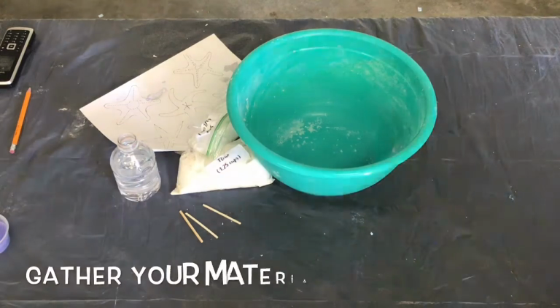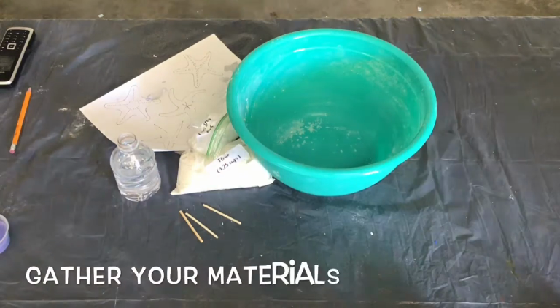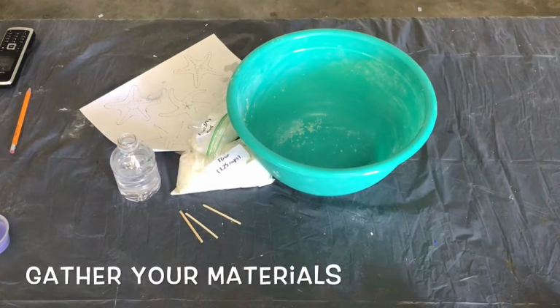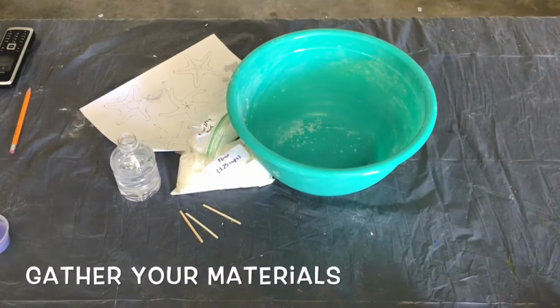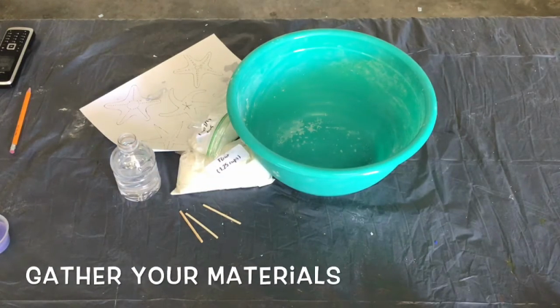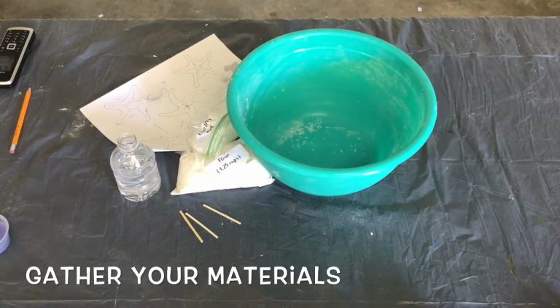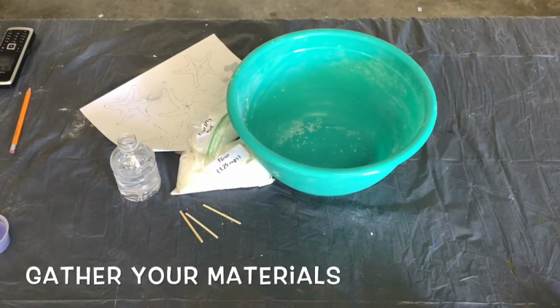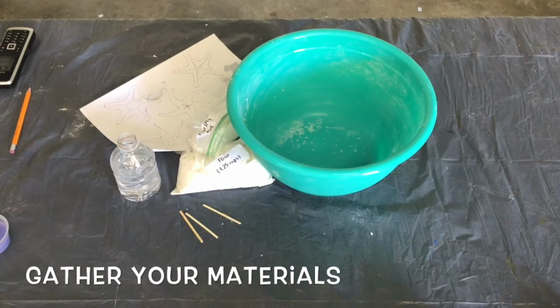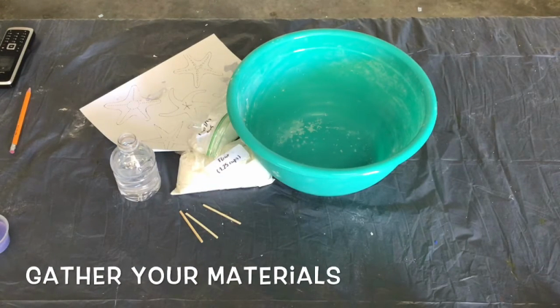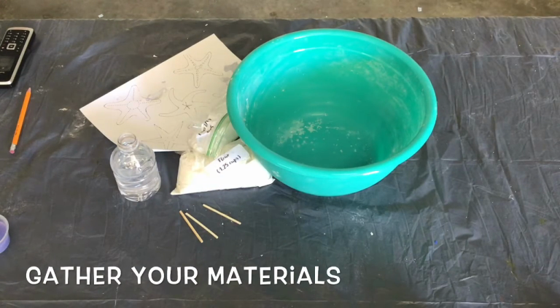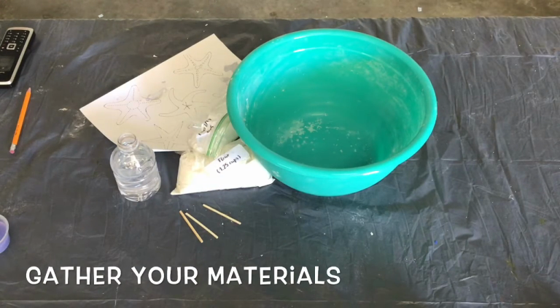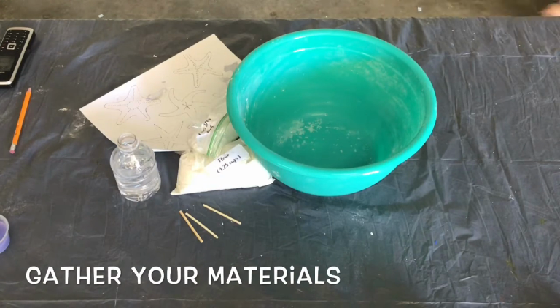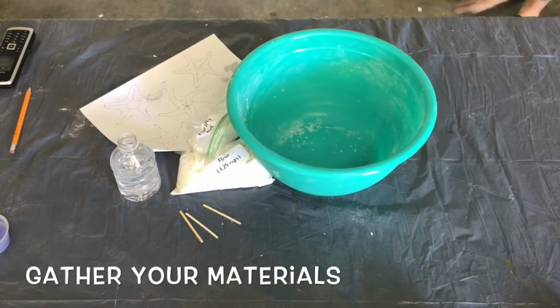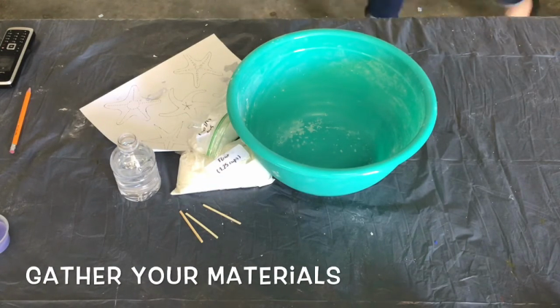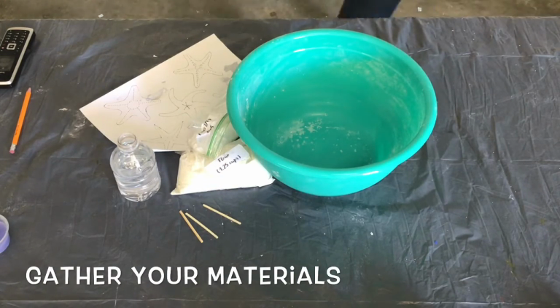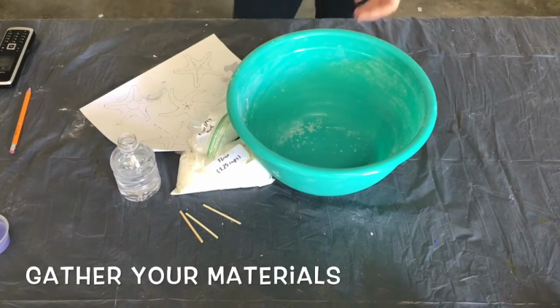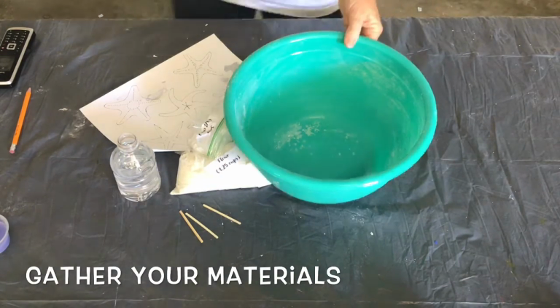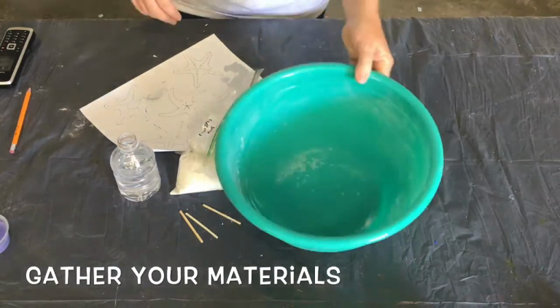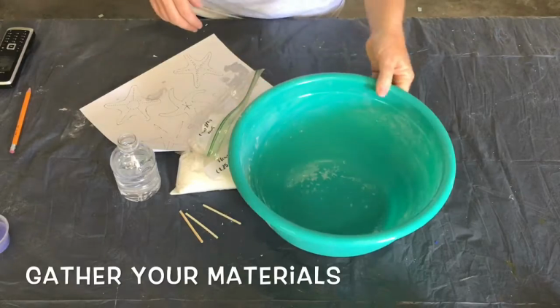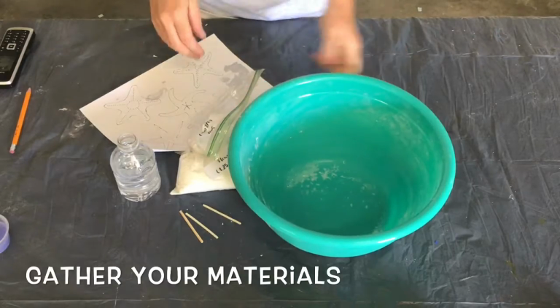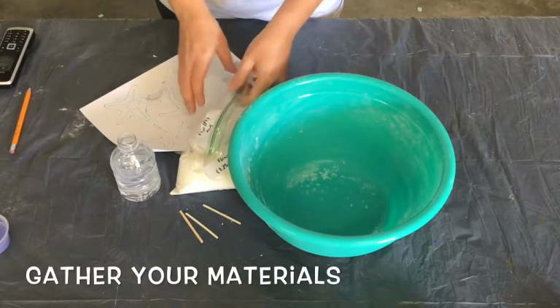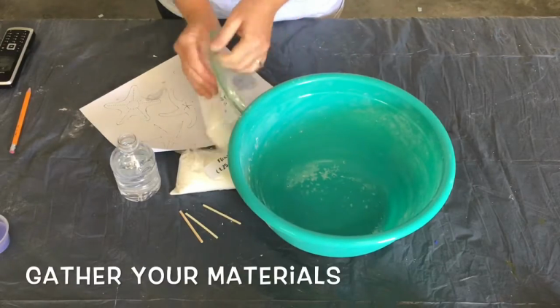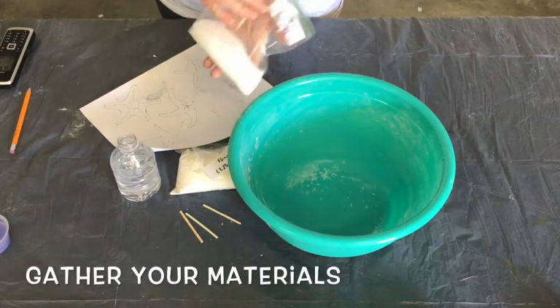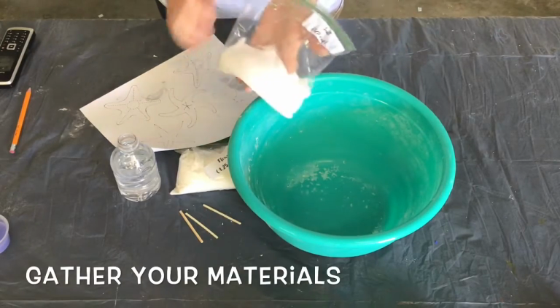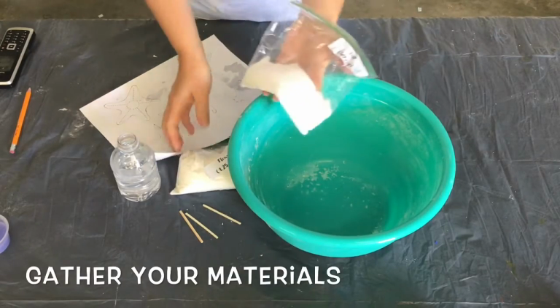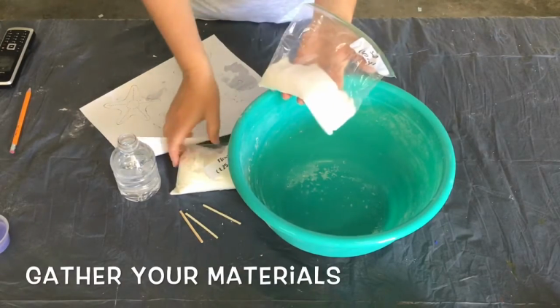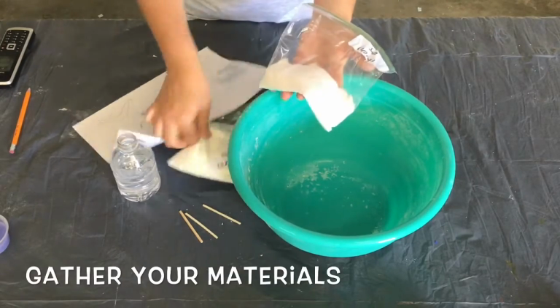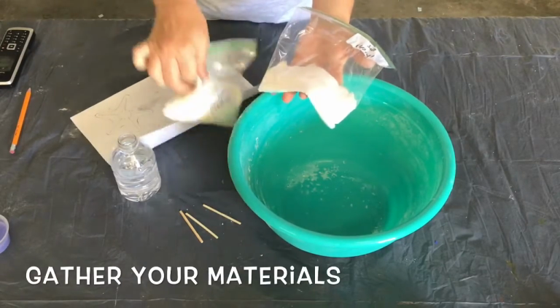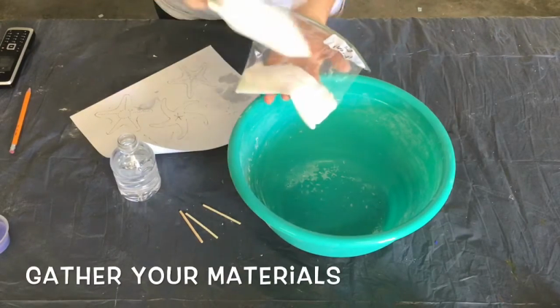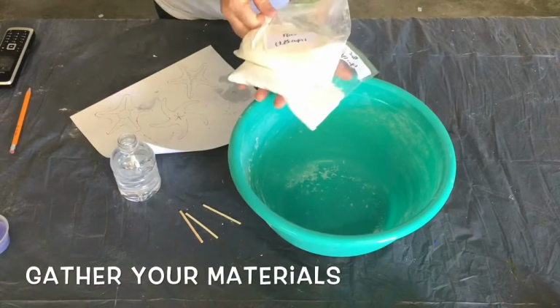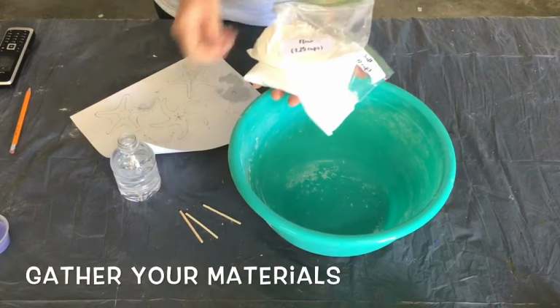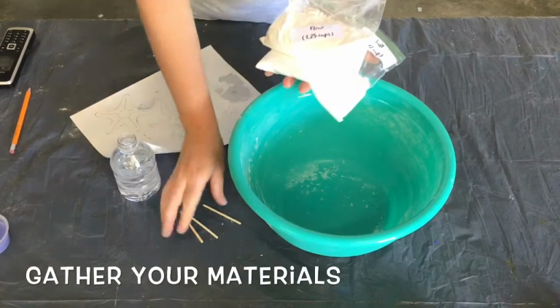Hi everybody! Today we're going to make salt dough starfish and salt dough coins. Start out by gathering your materials.